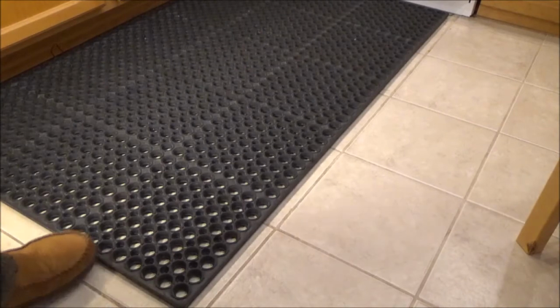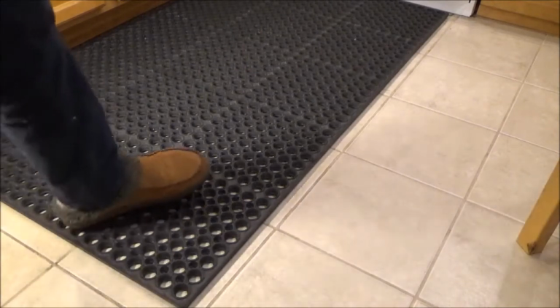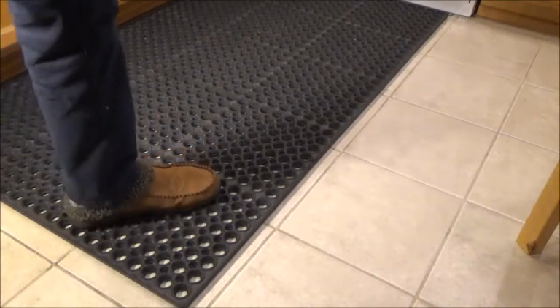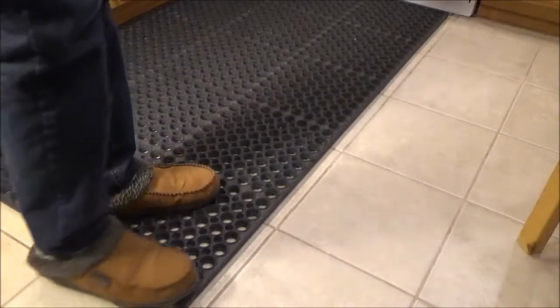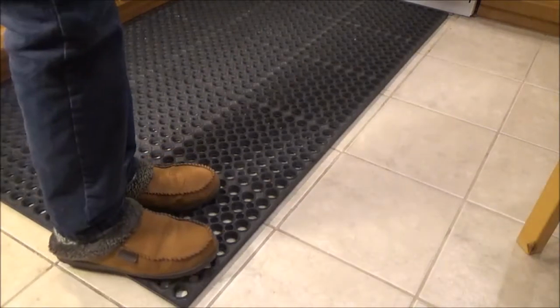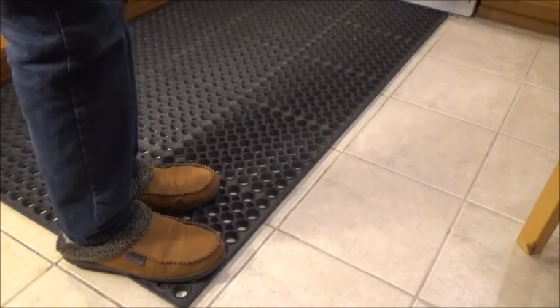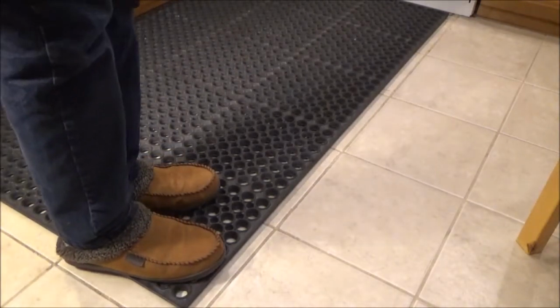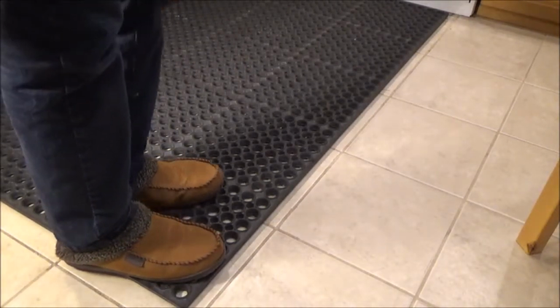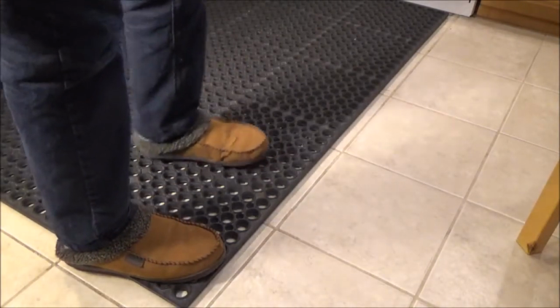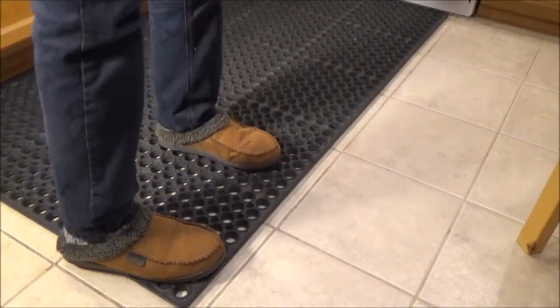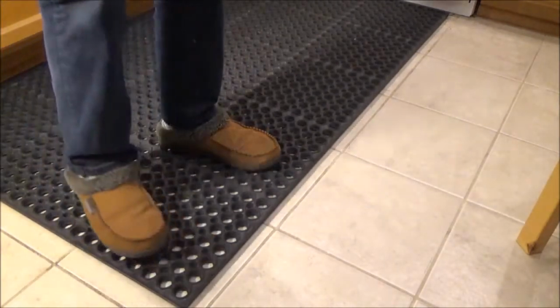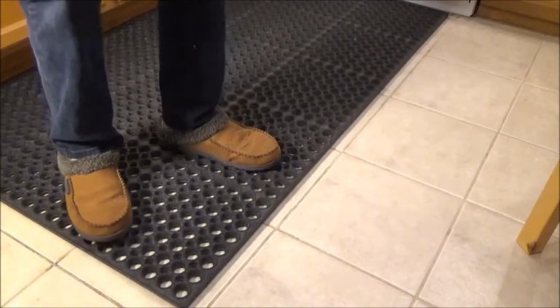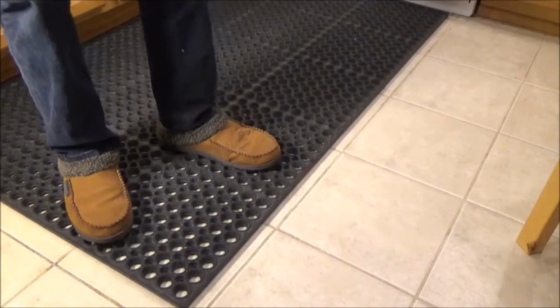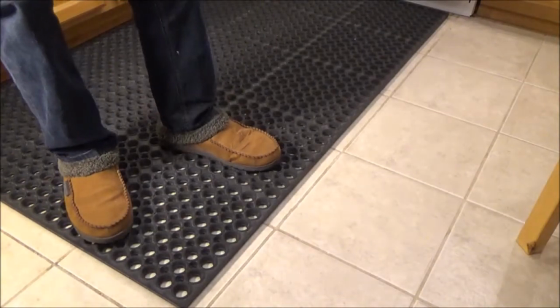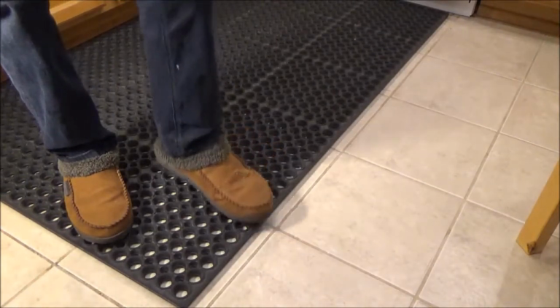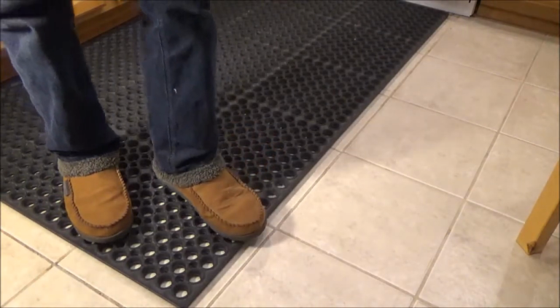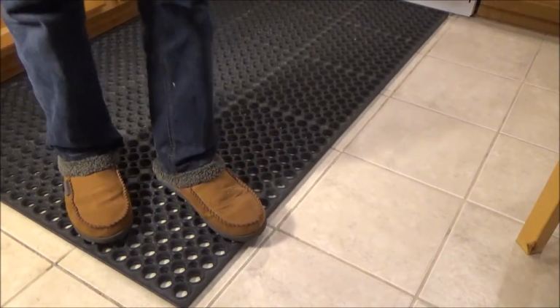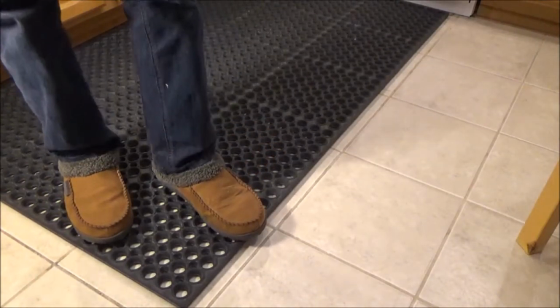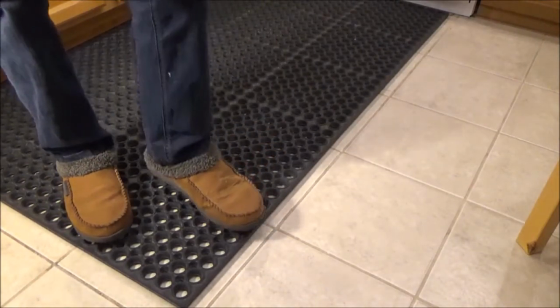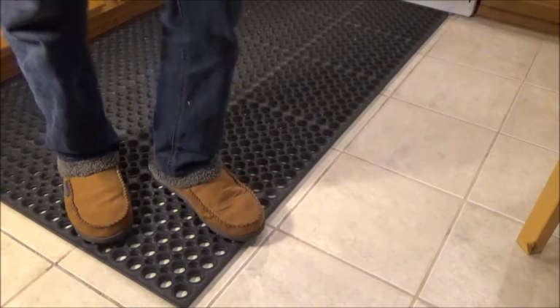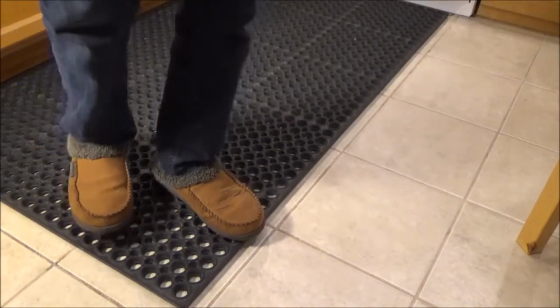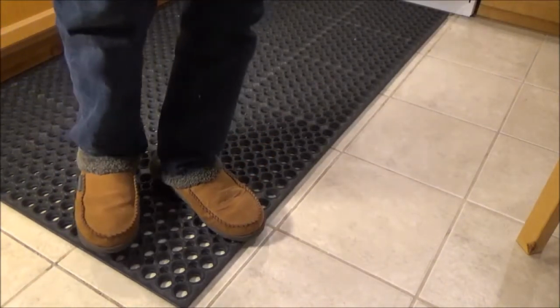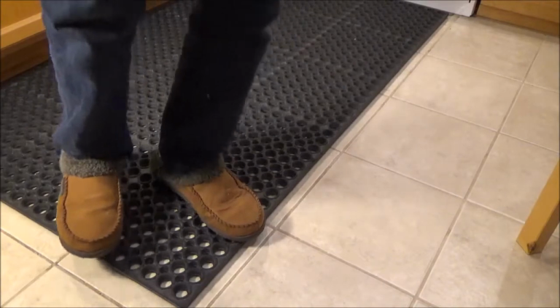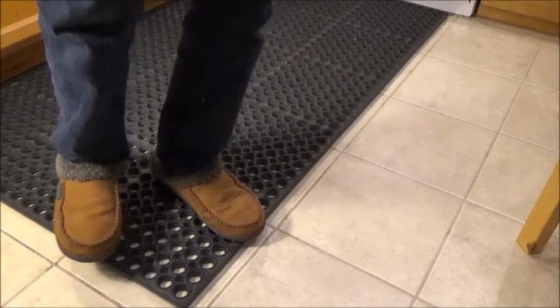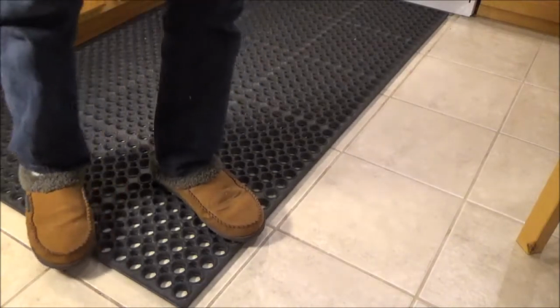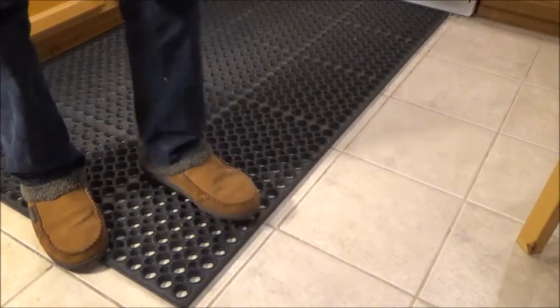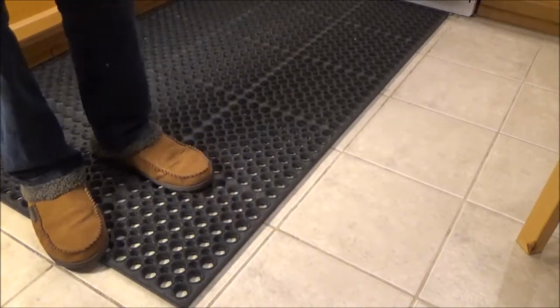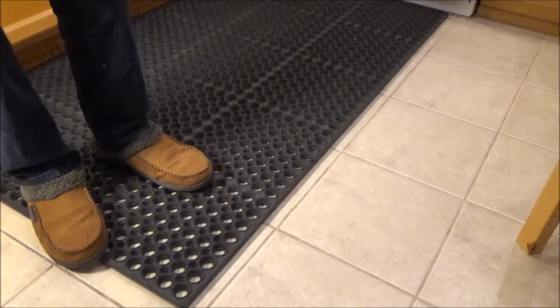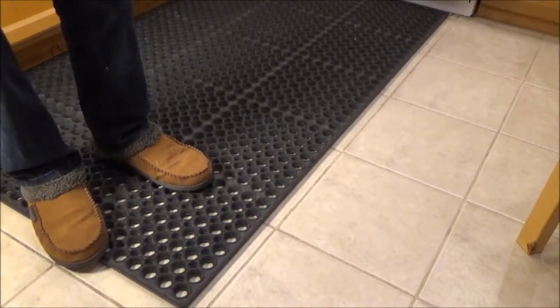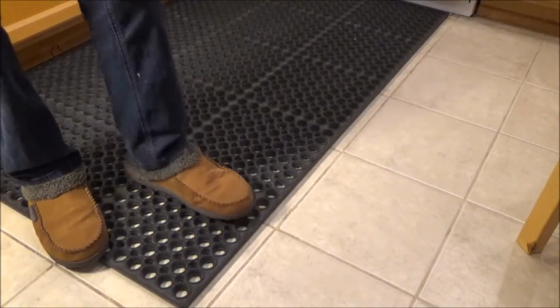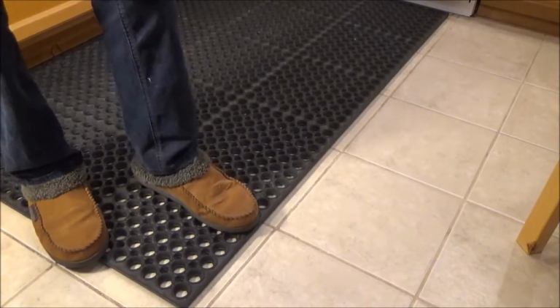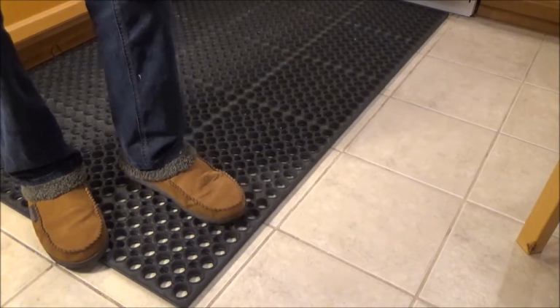Moving on to functionality — this mat is definitely on the stiff side. It's not like those soft foam rubber mats where you press down and it sinks. Even putting all my weight on the tip of my foot, you can see I can barely get it to sink down even a little.